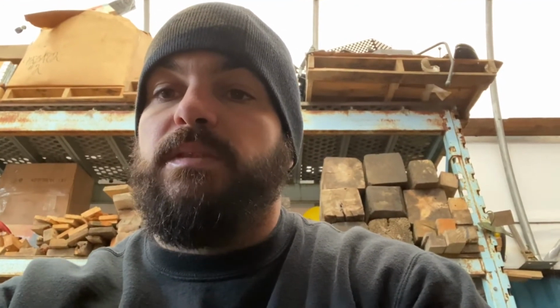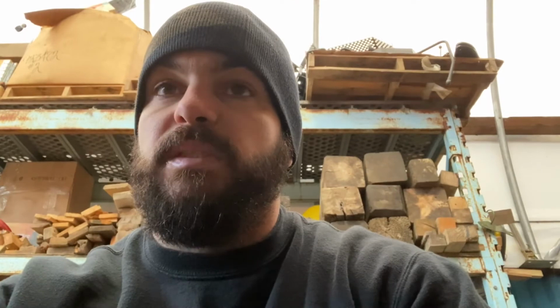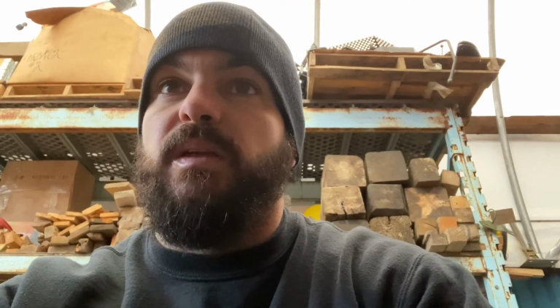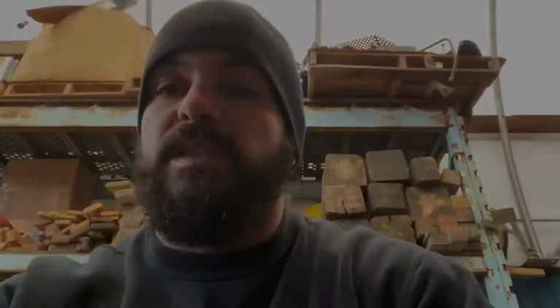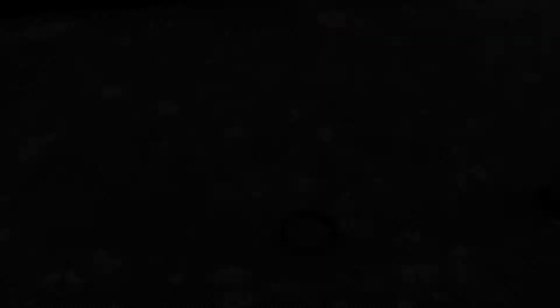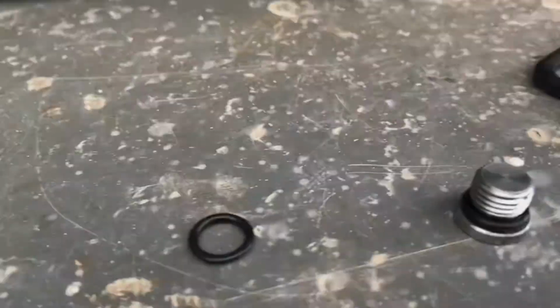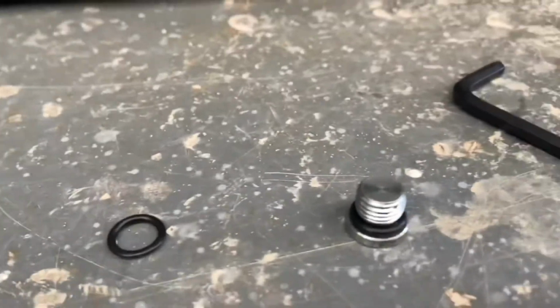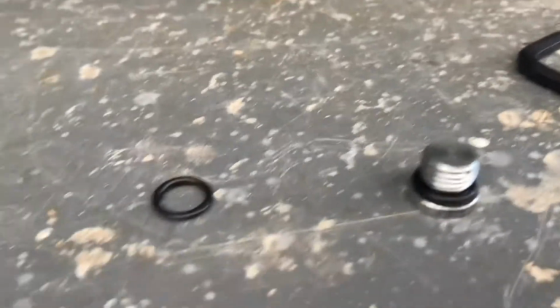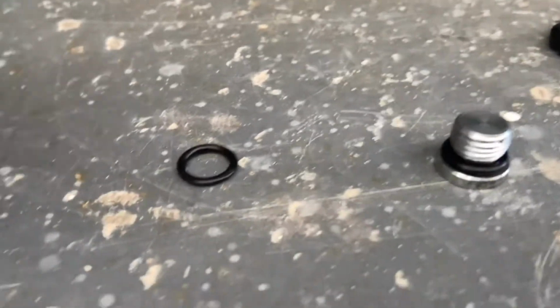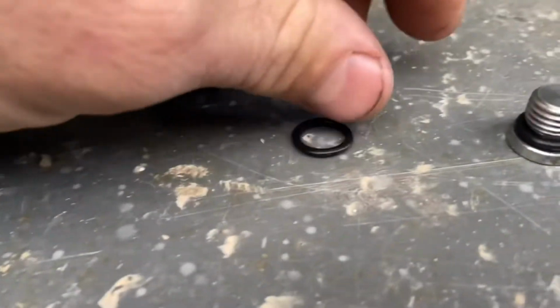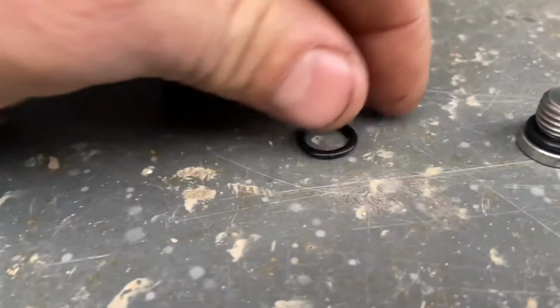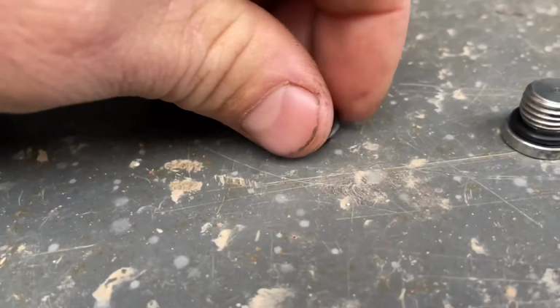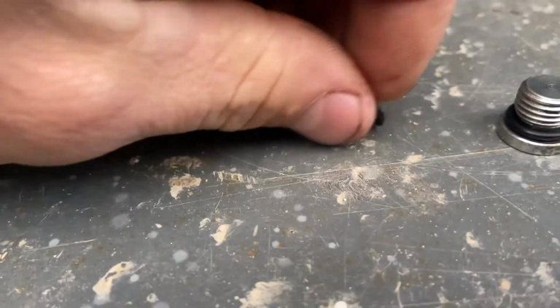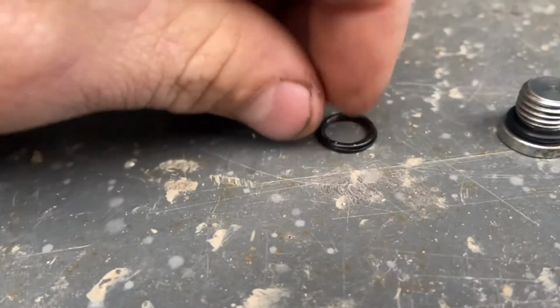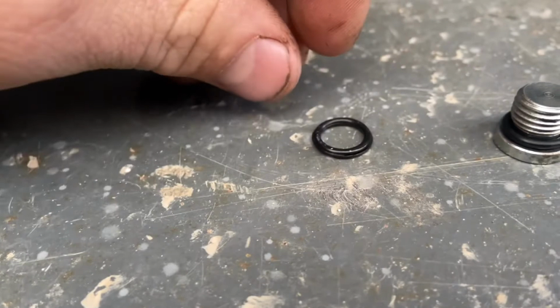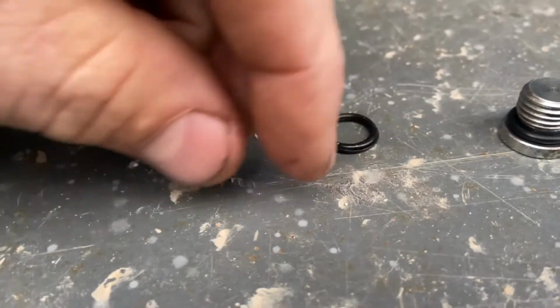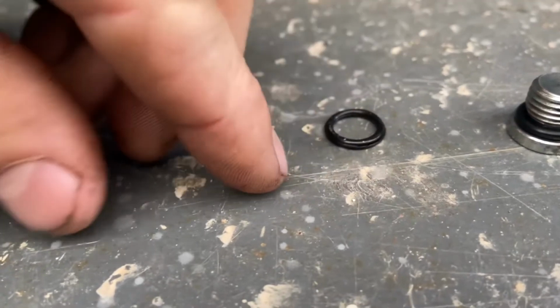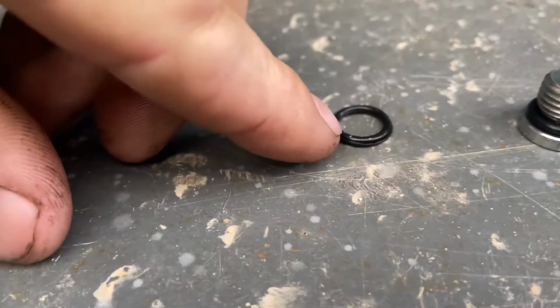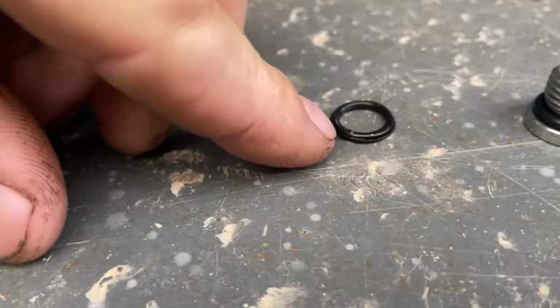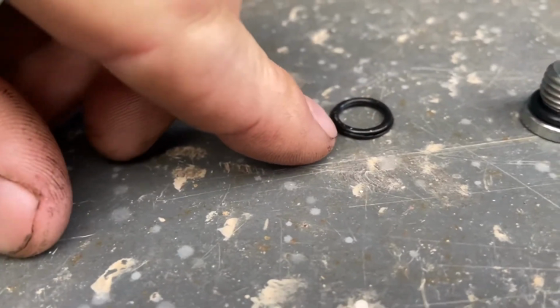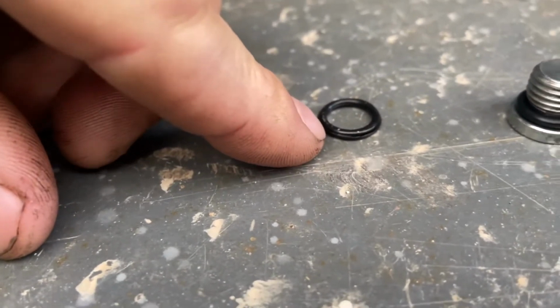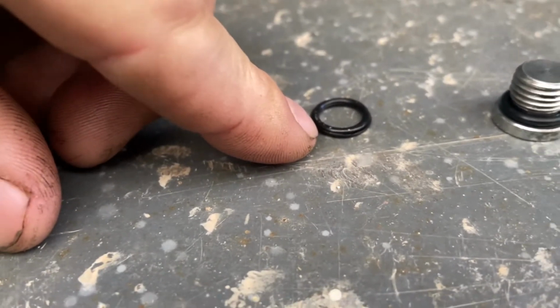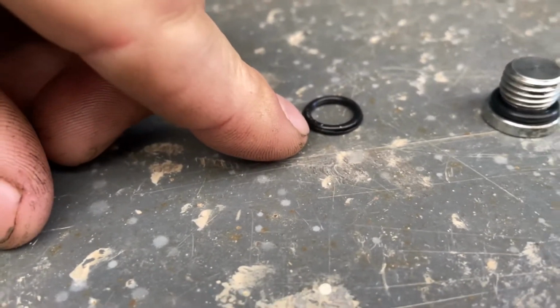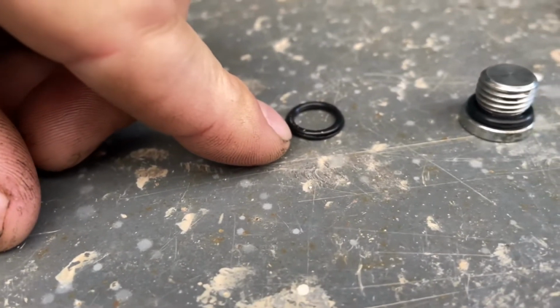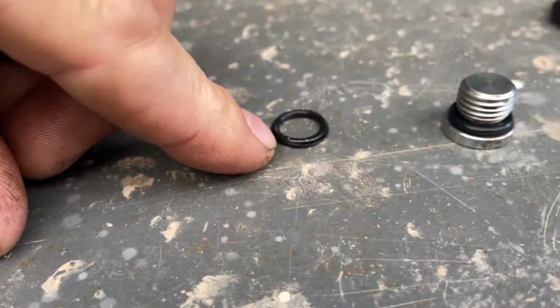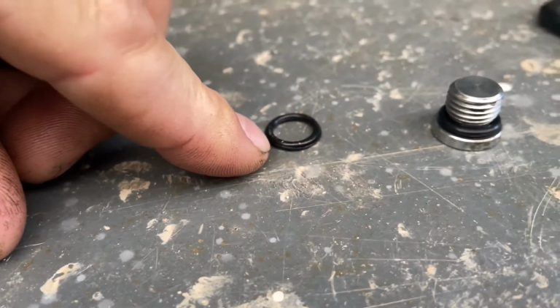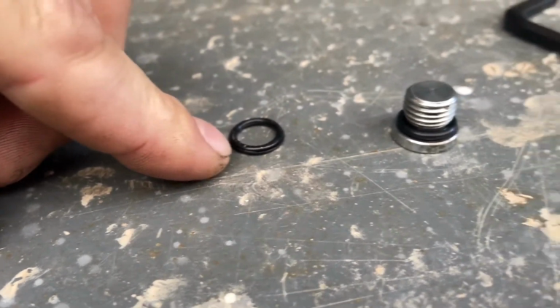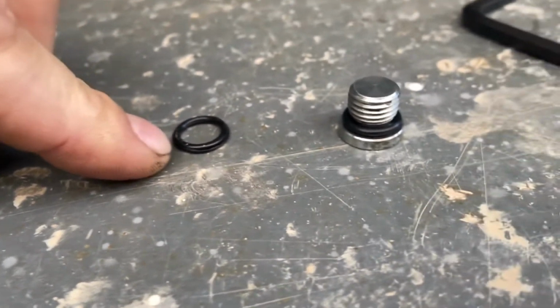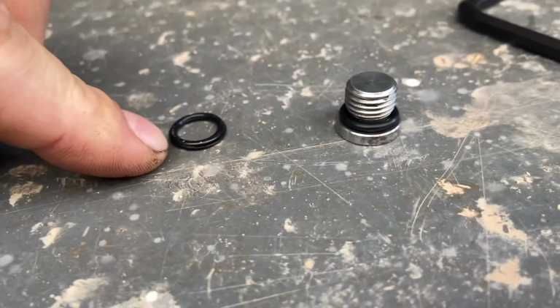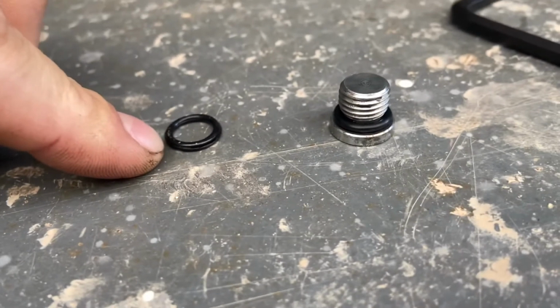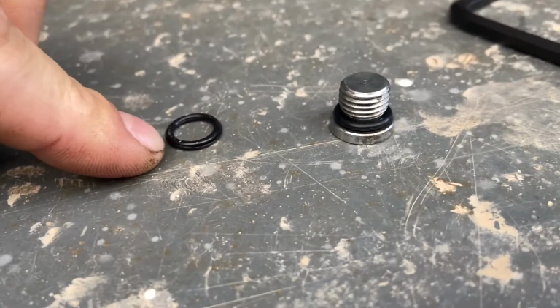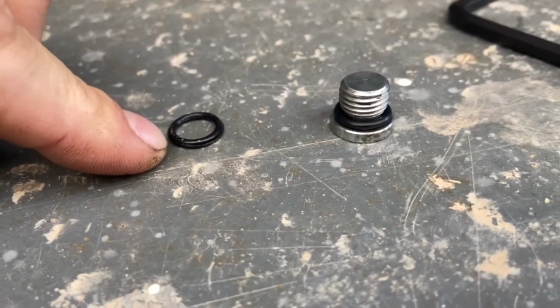Let's flip this camera around so we can take a look. So here's the old O-ring — as you can see, it's got a groove in it. That's the new O-ring on the plug.